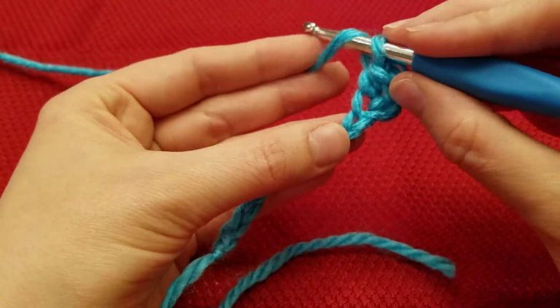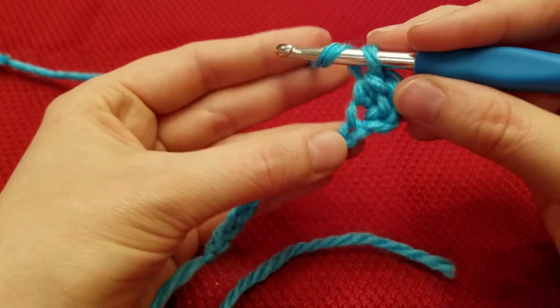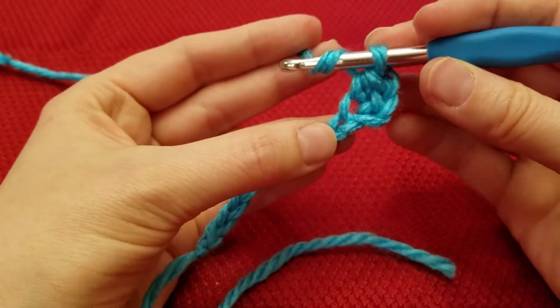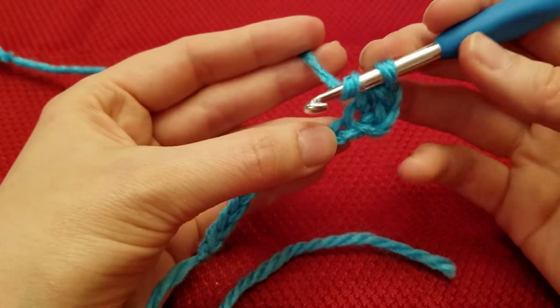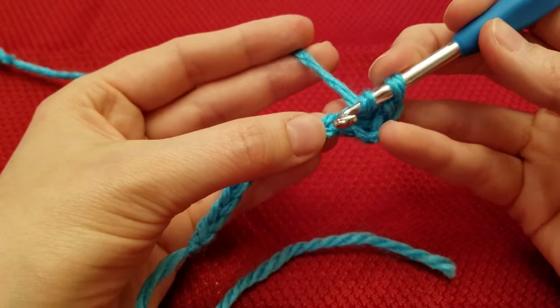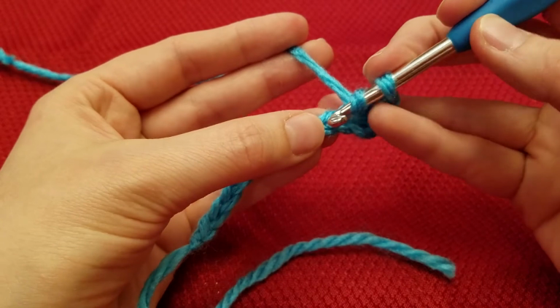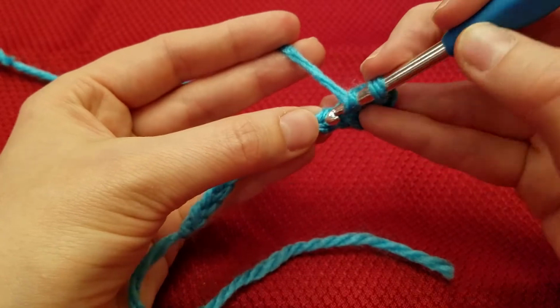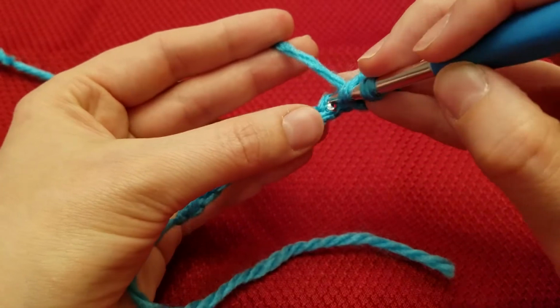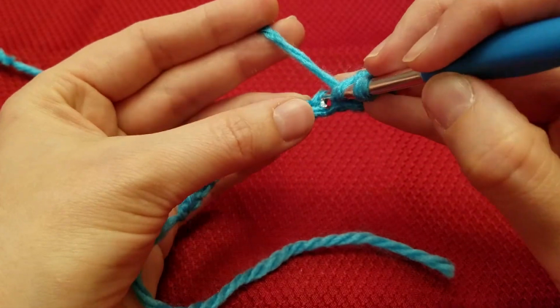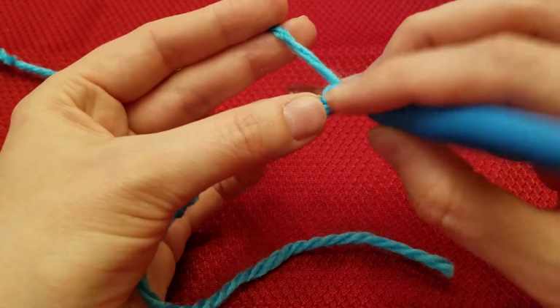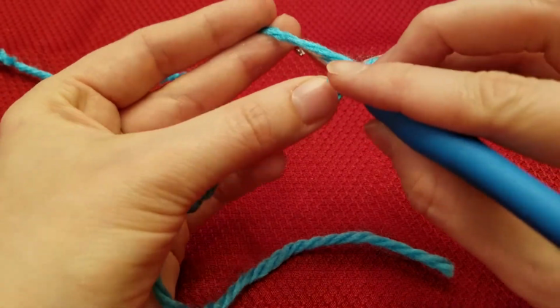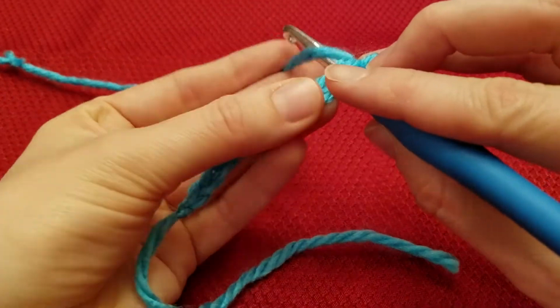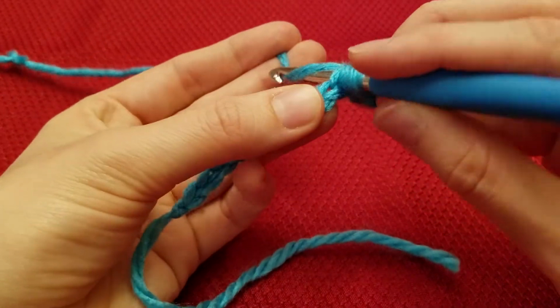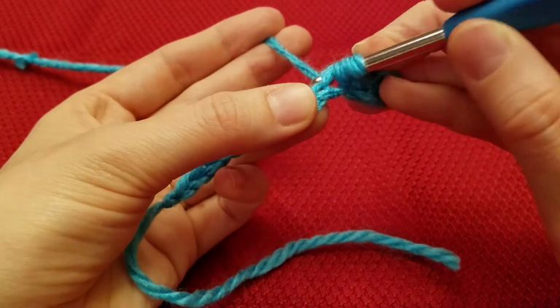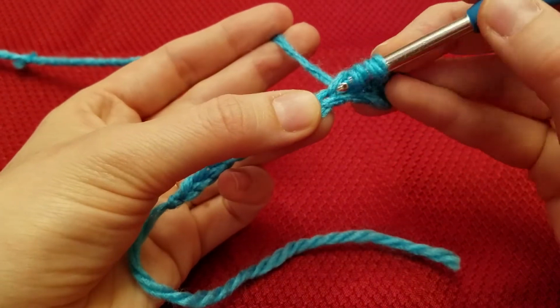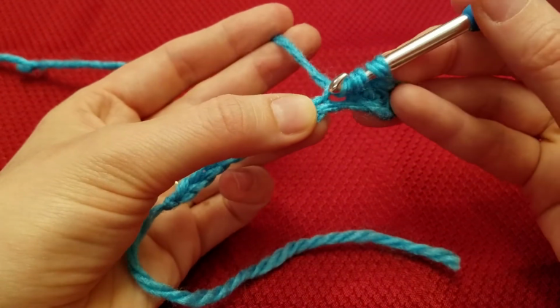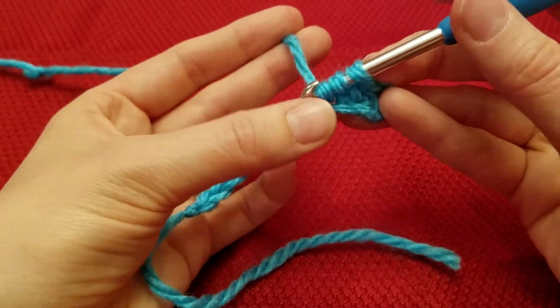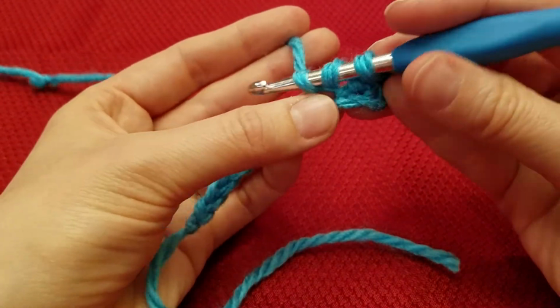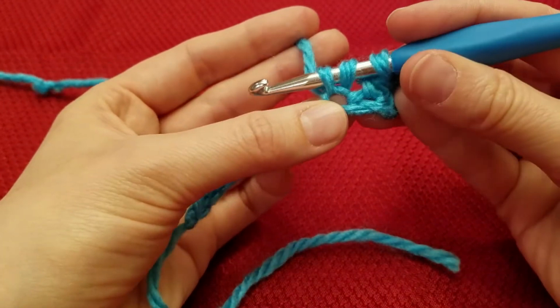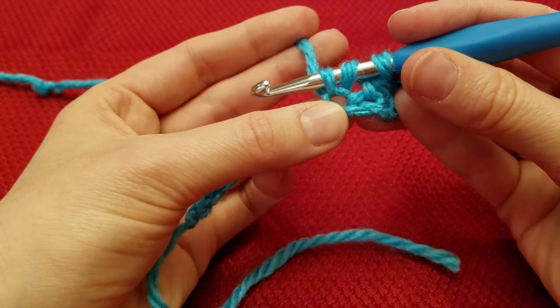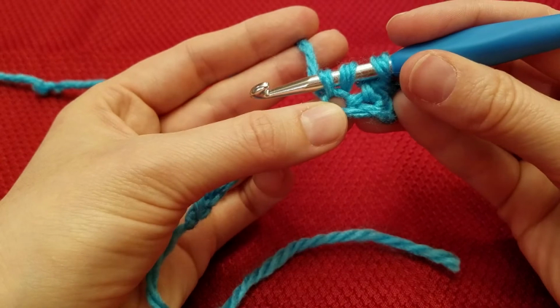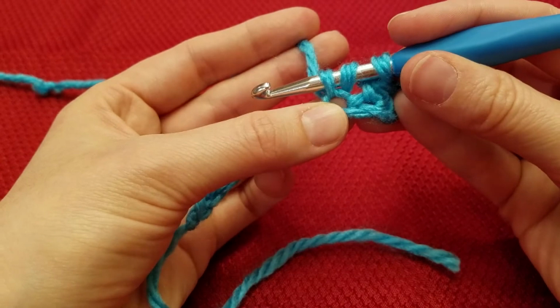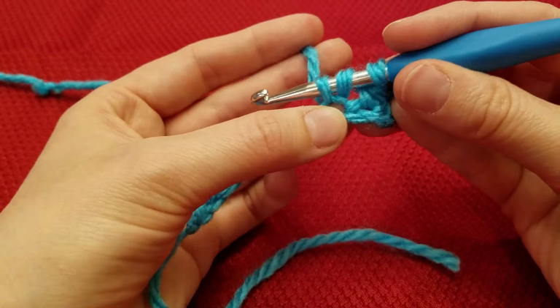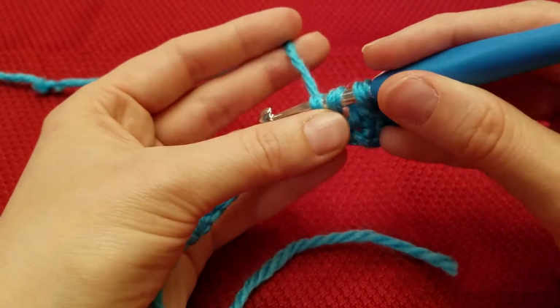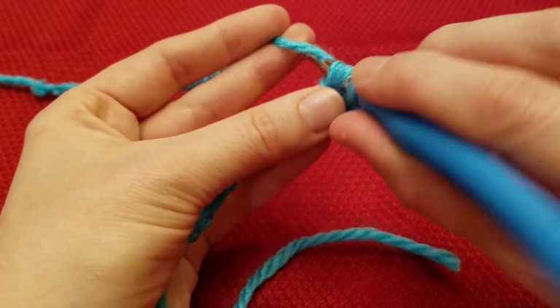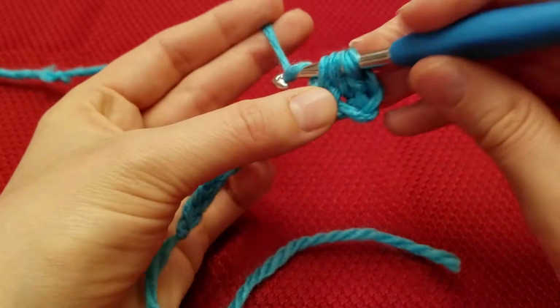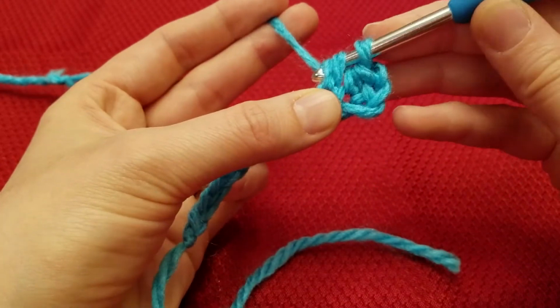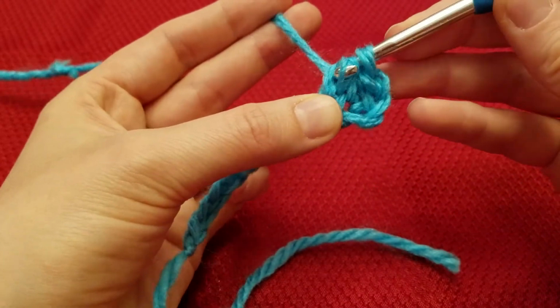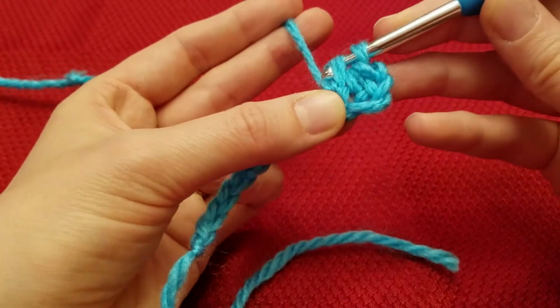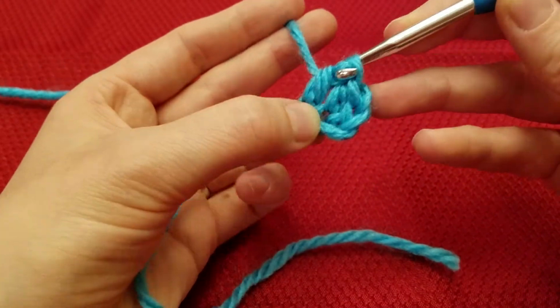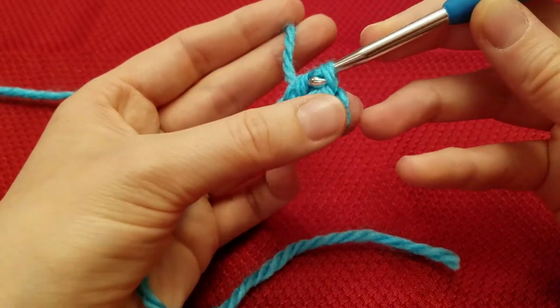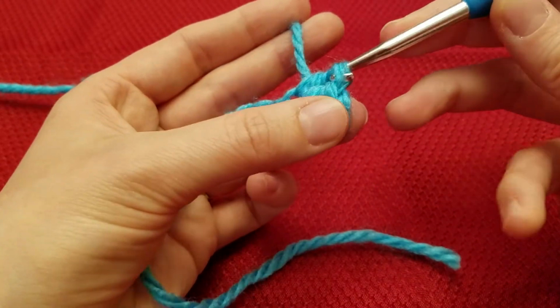Yarn over, insert into the next stitch. Yarn over, pull through, so that you have 3 loops on your hook. Yarn over, pull through all 3.